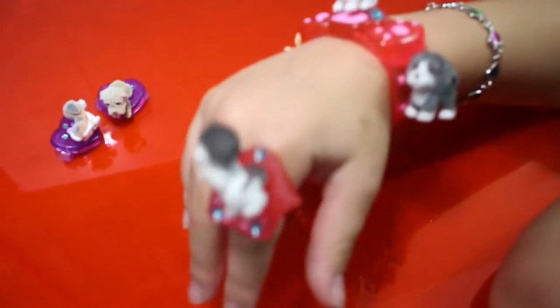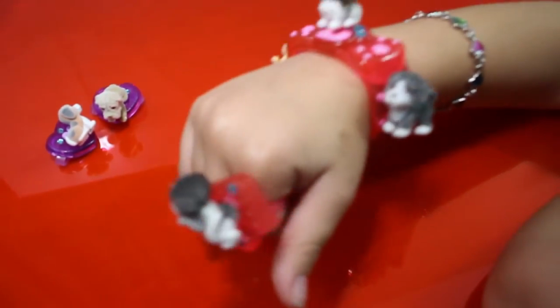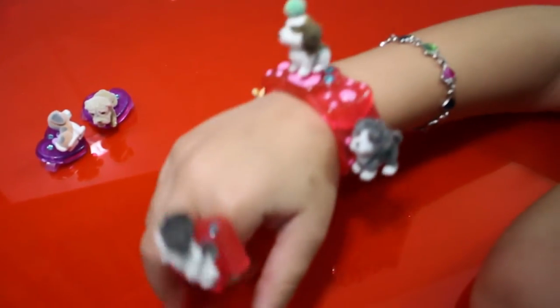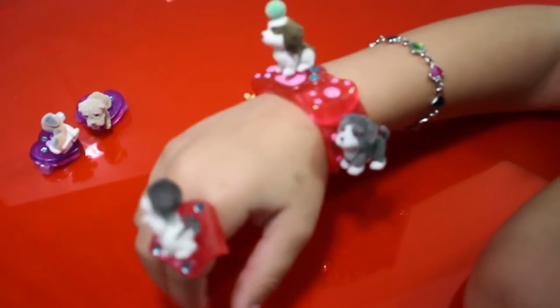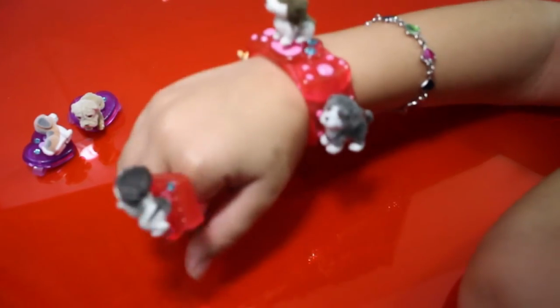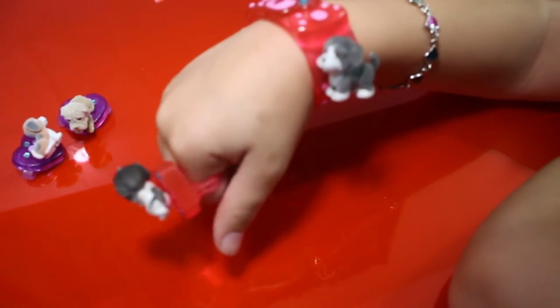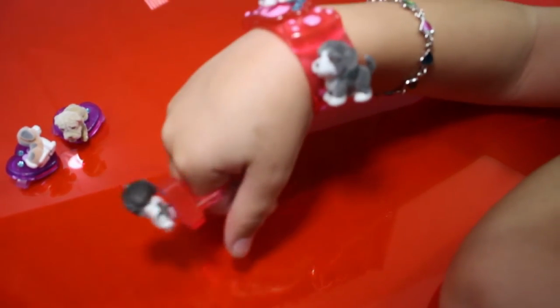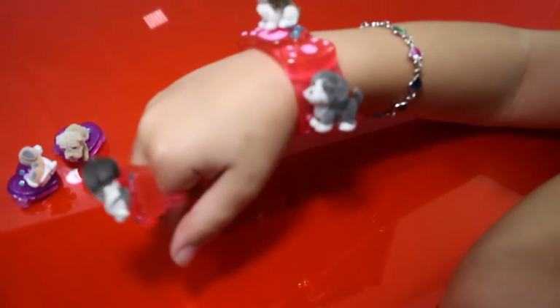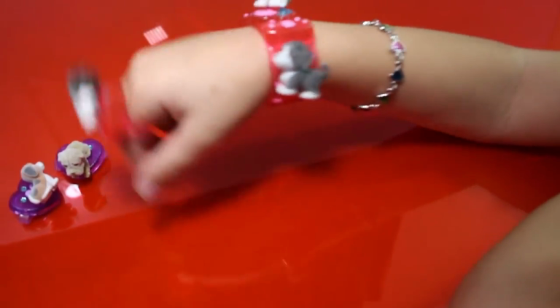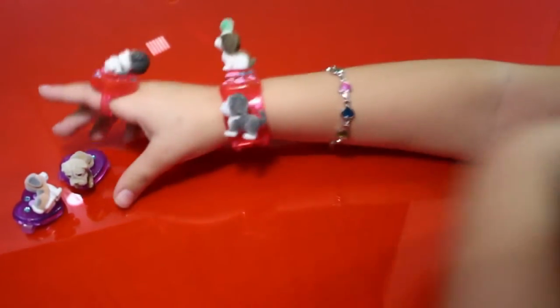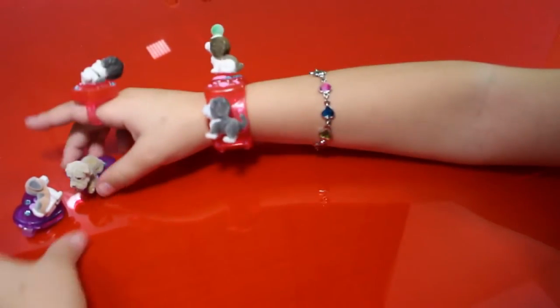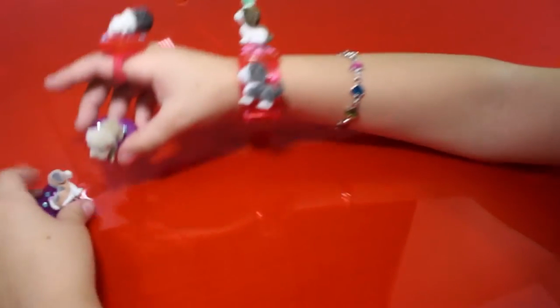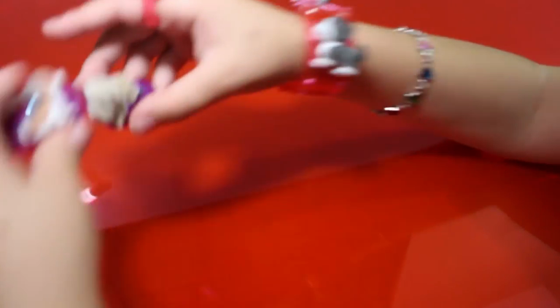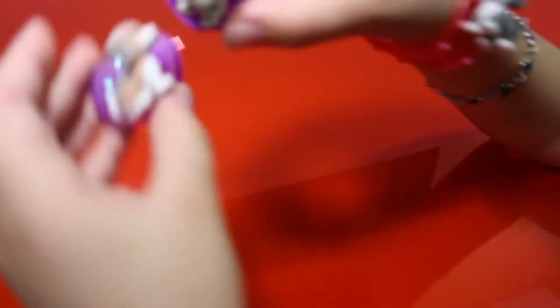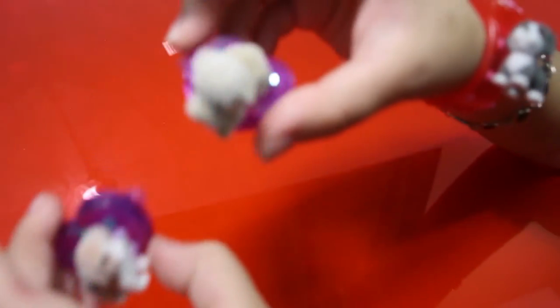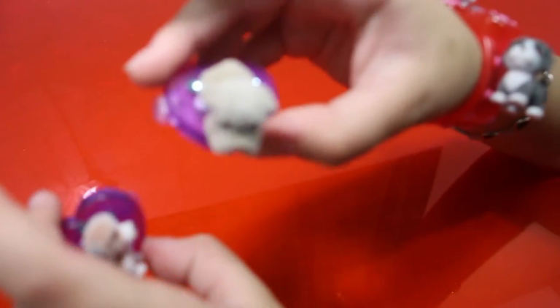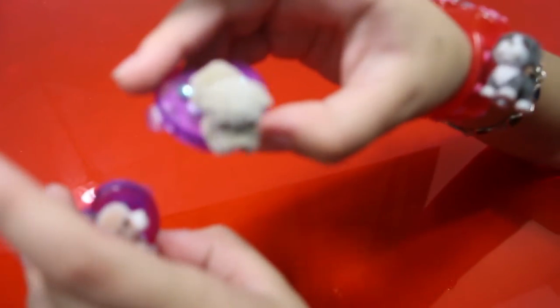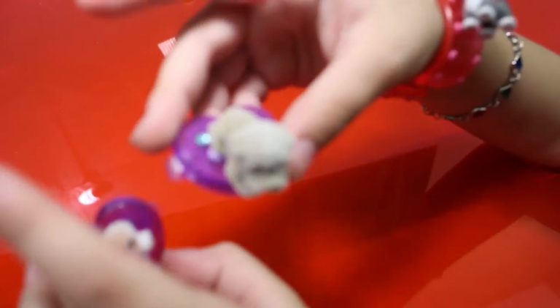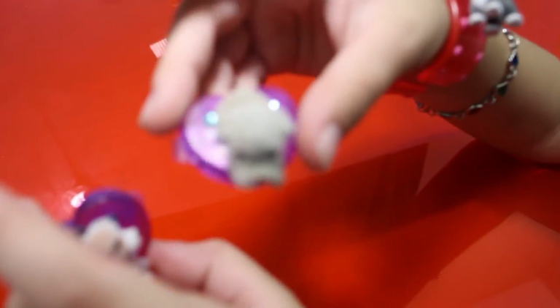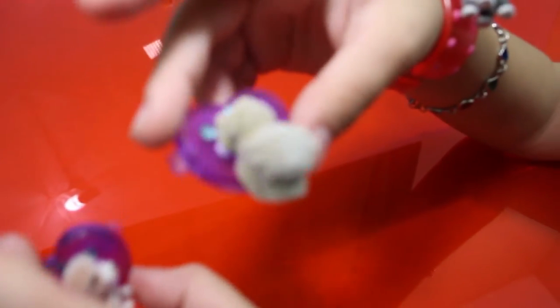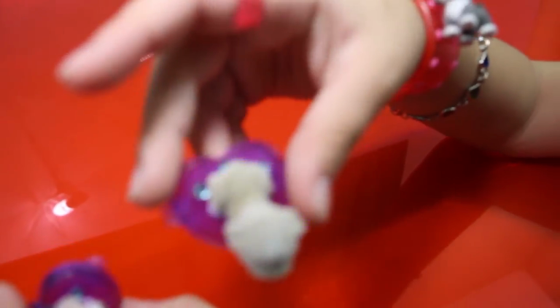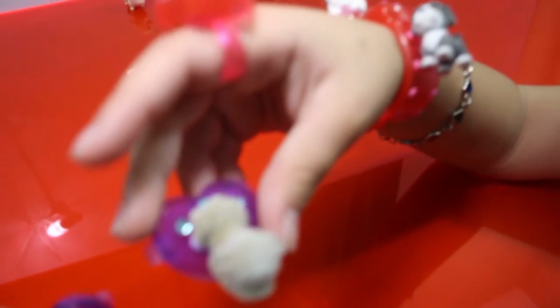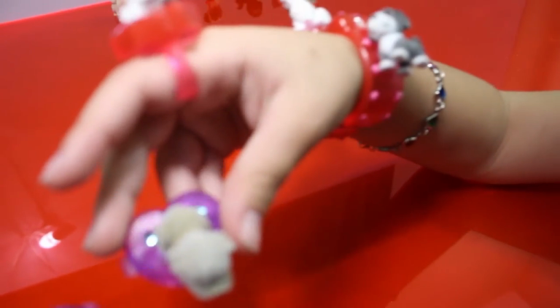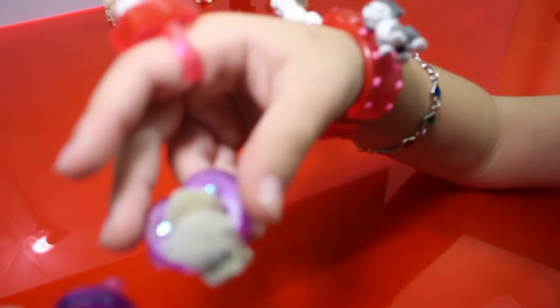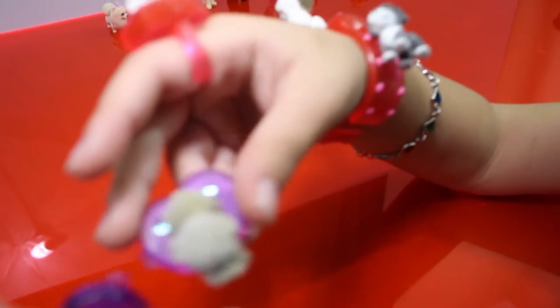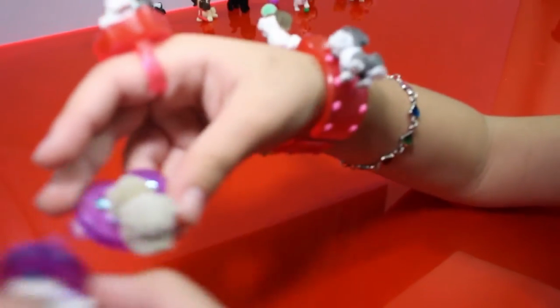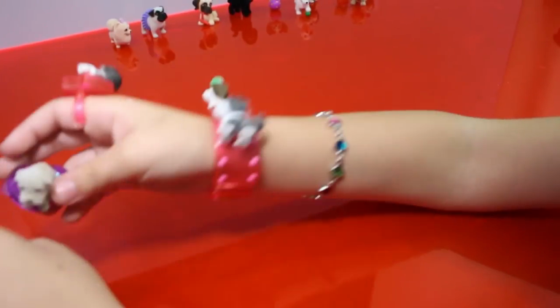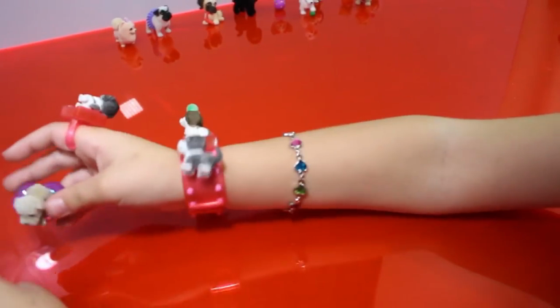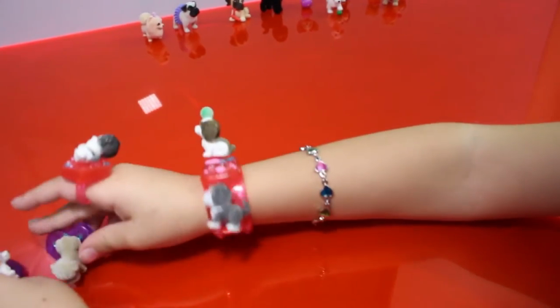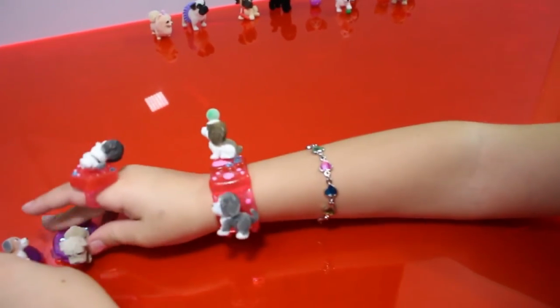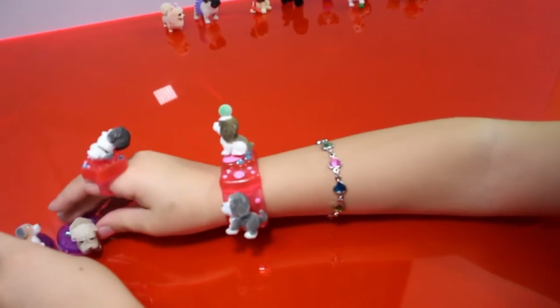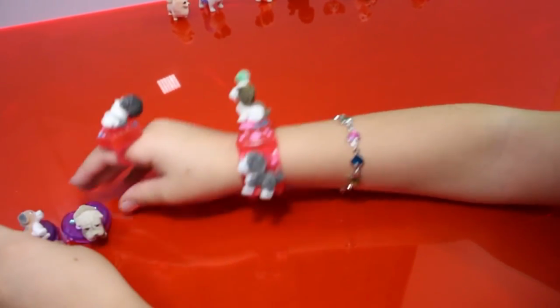I love your jewelry. And I have cool barrettes. Instead of a puppy in your pocket, you got a puppy on your hand.